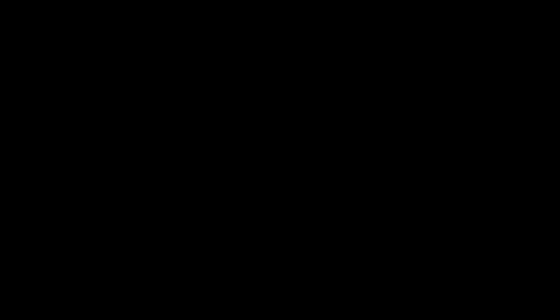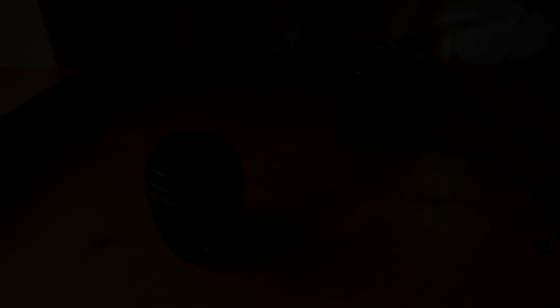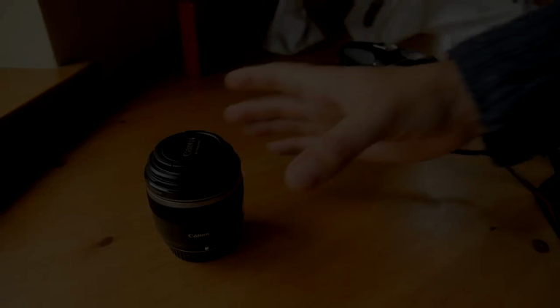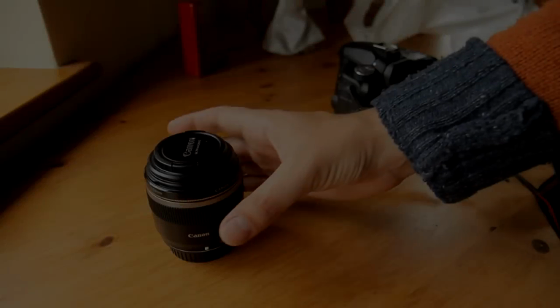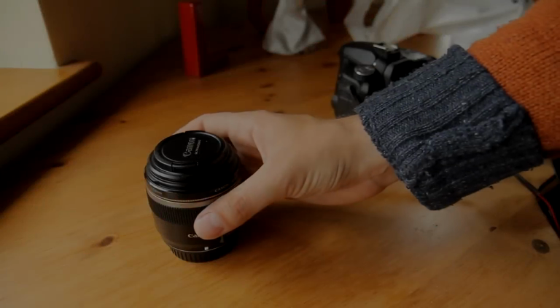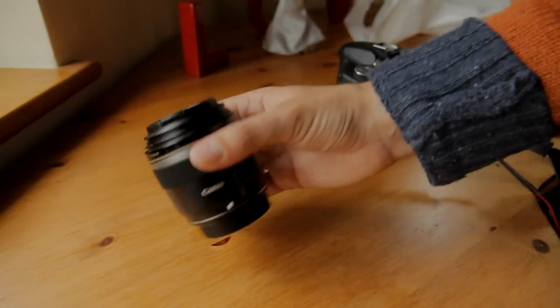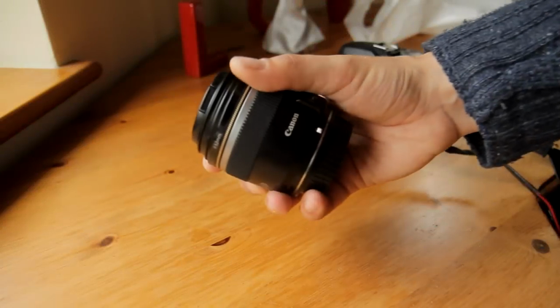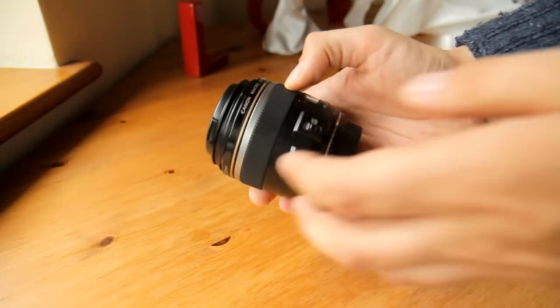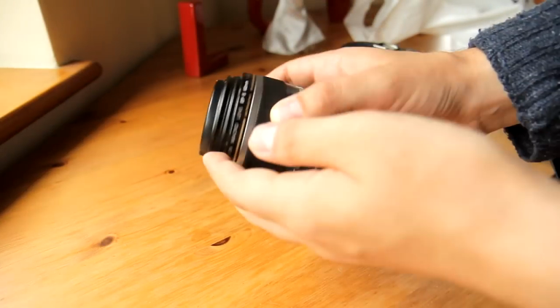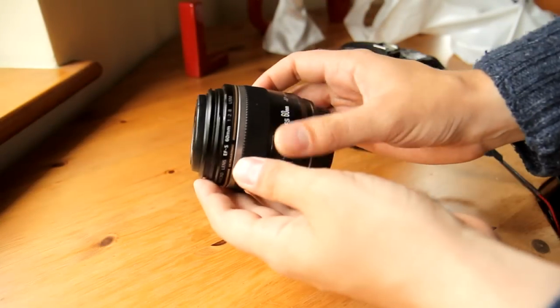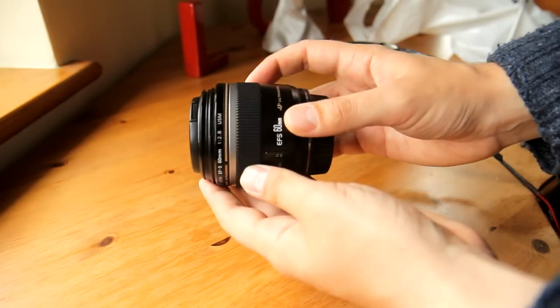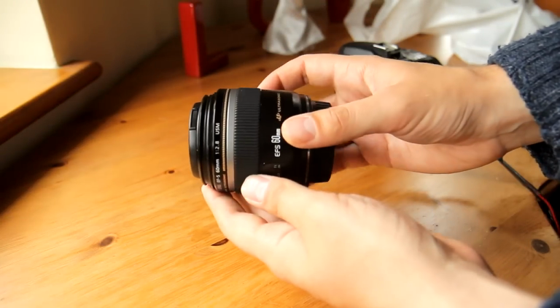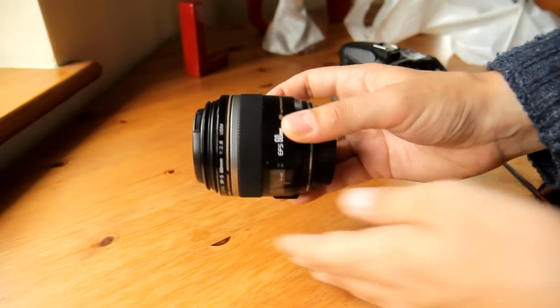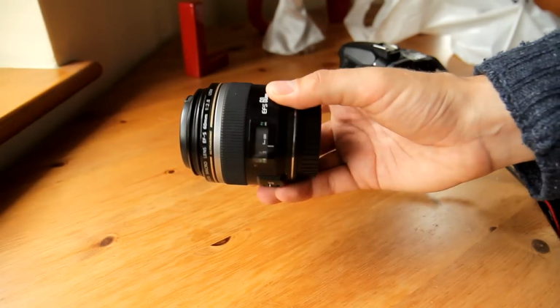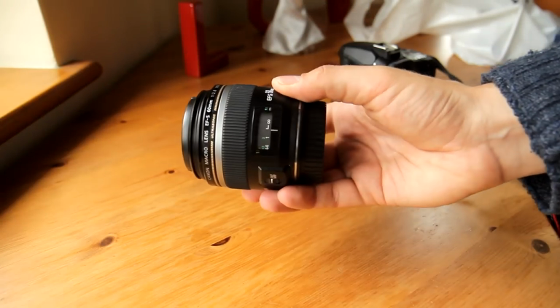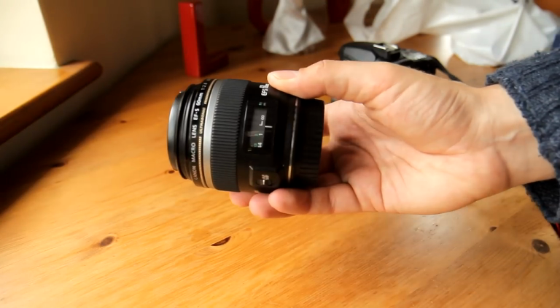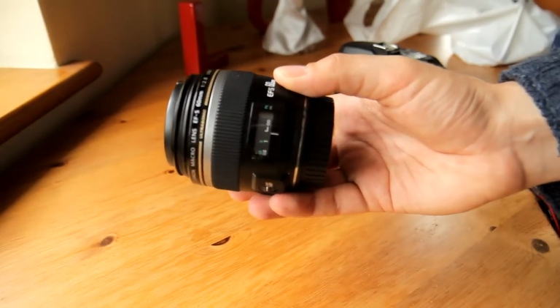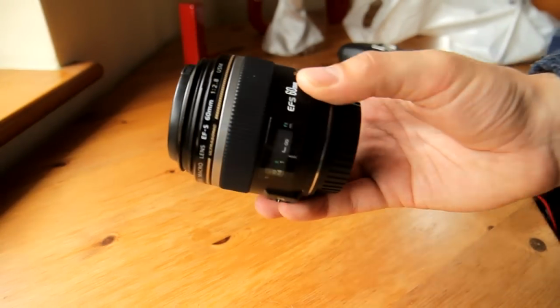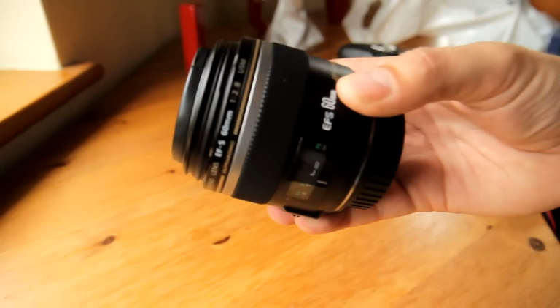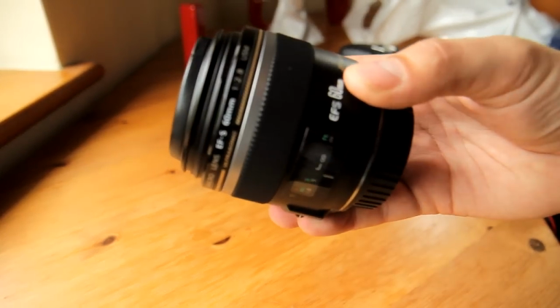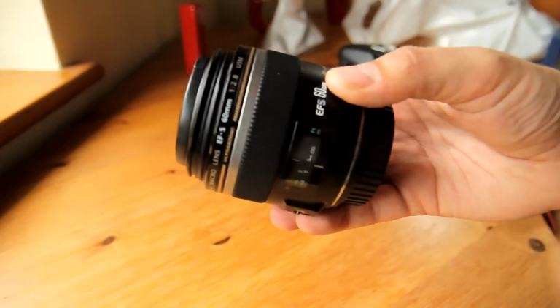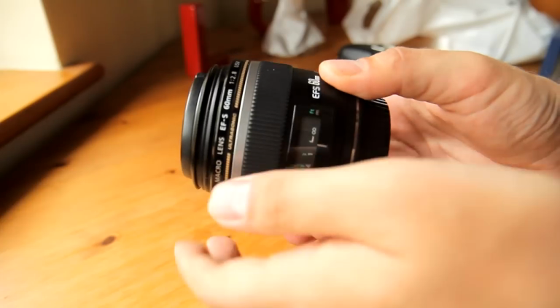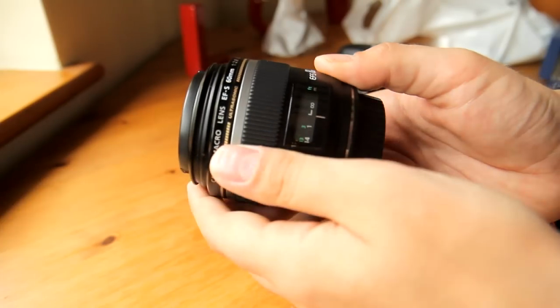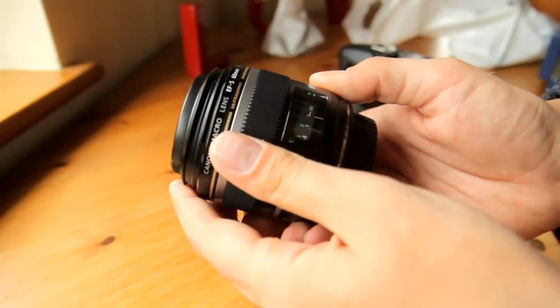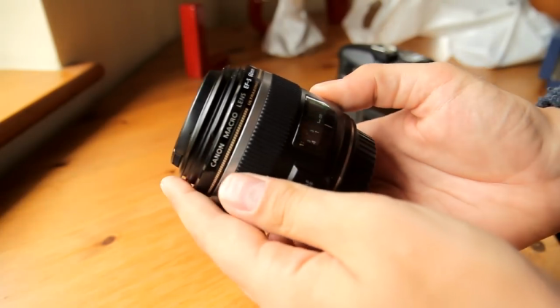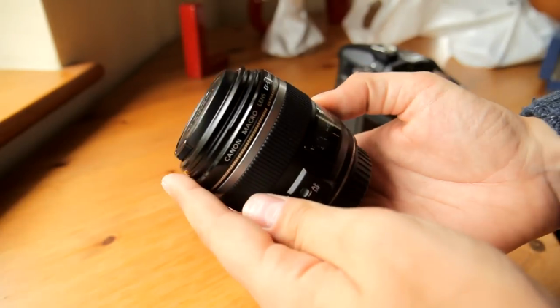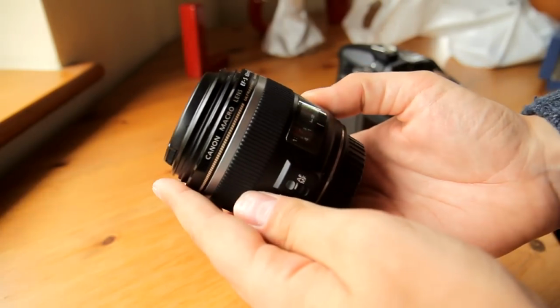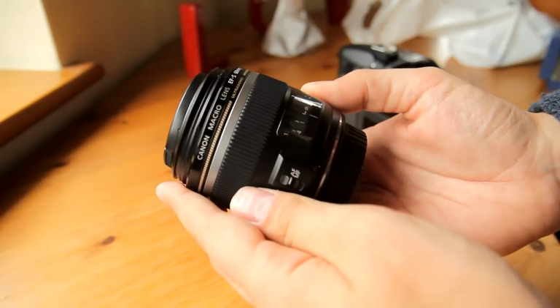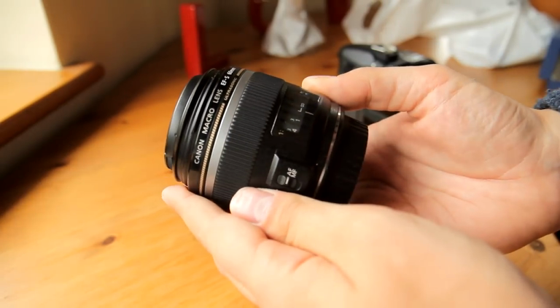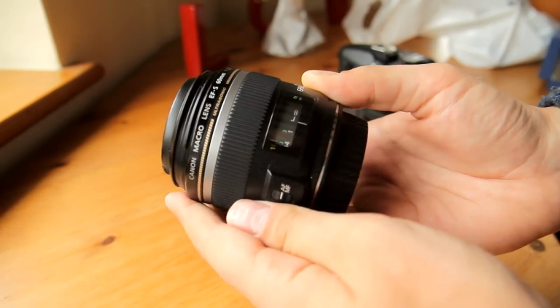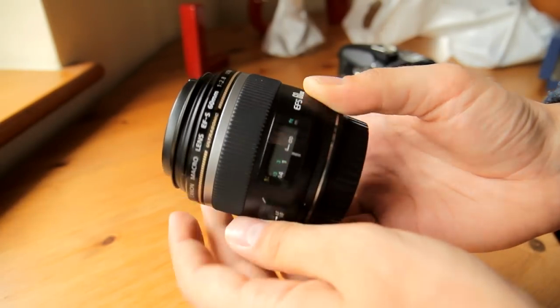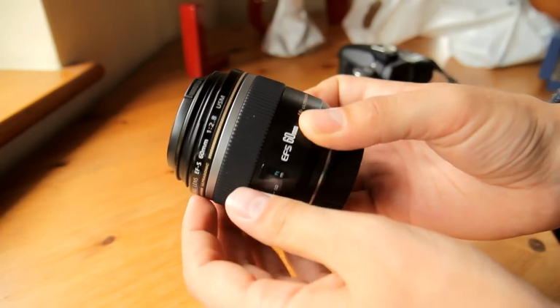Hi everyone, it's me again, and today I have the pleasure of reviewing the Canon 60mm f2.8 Macro USM lens.